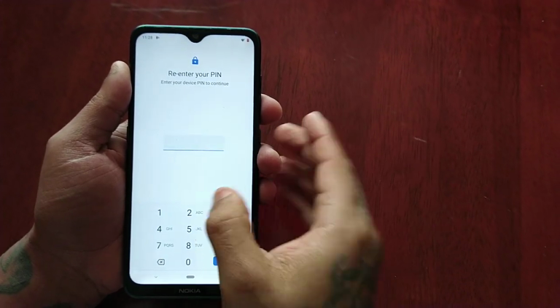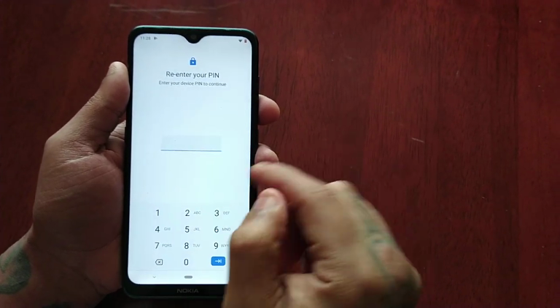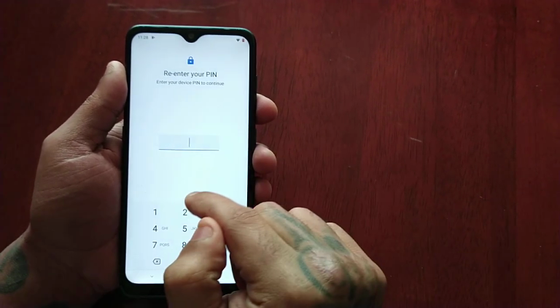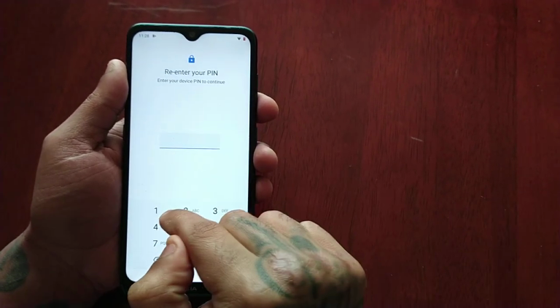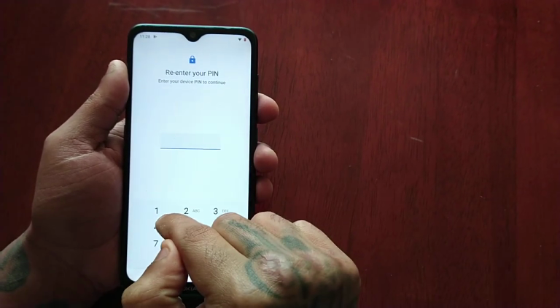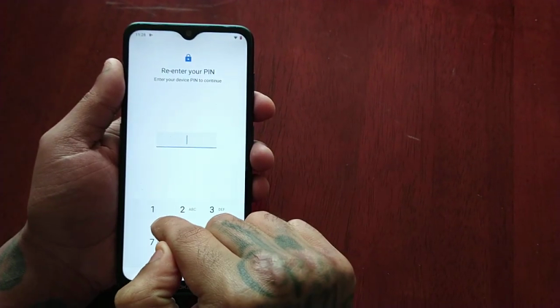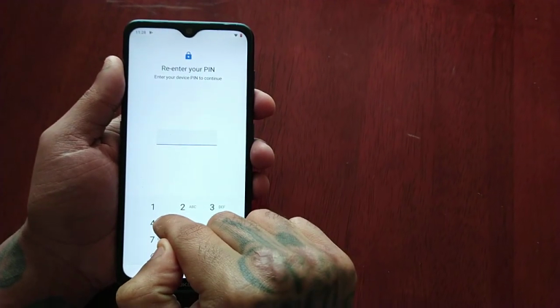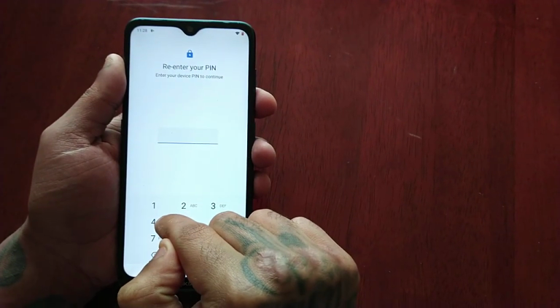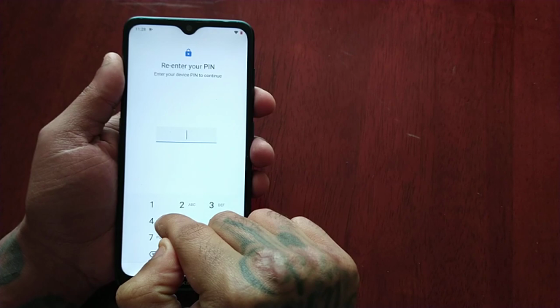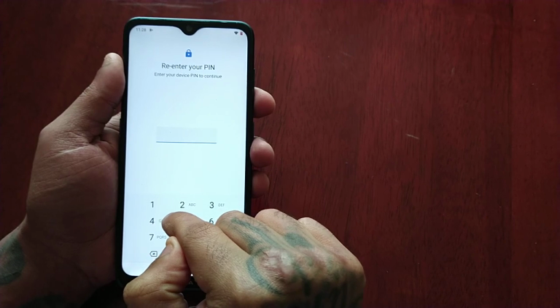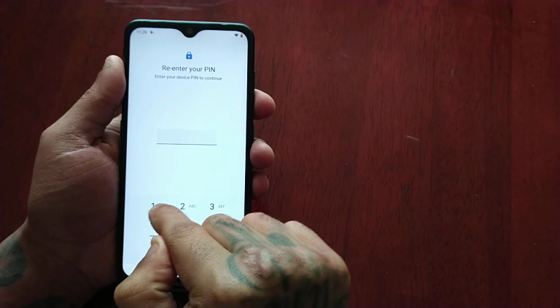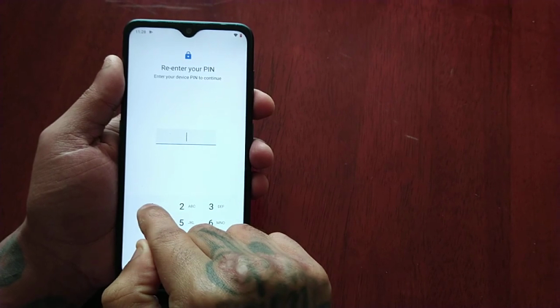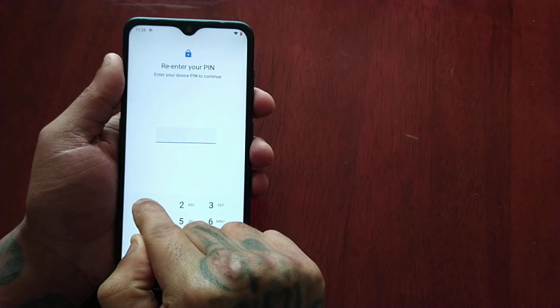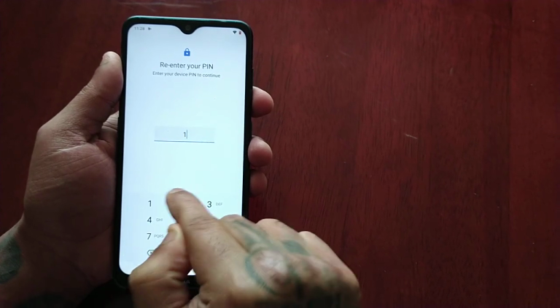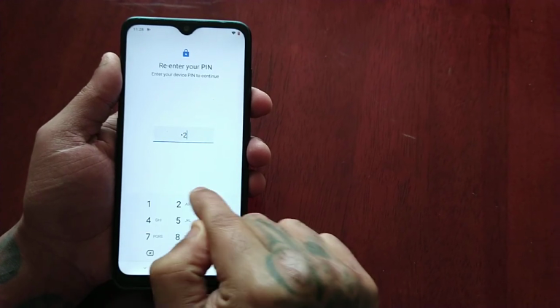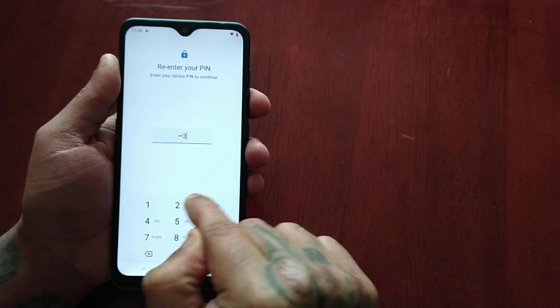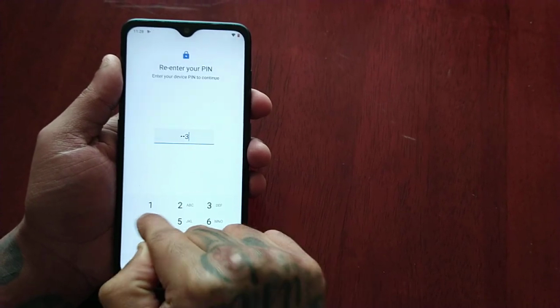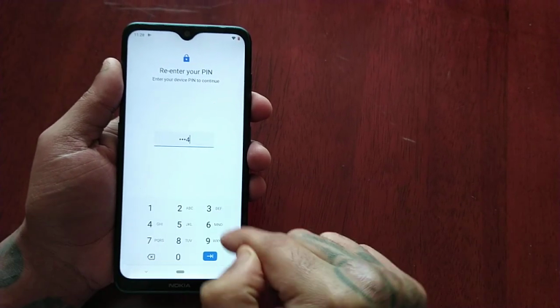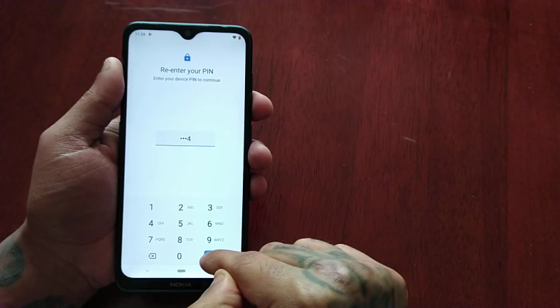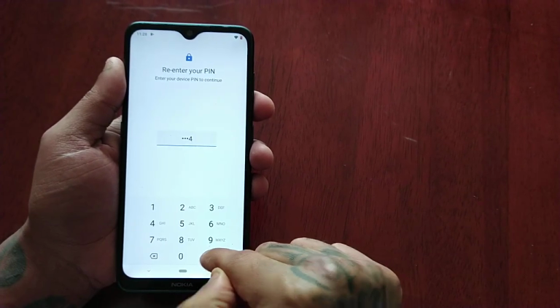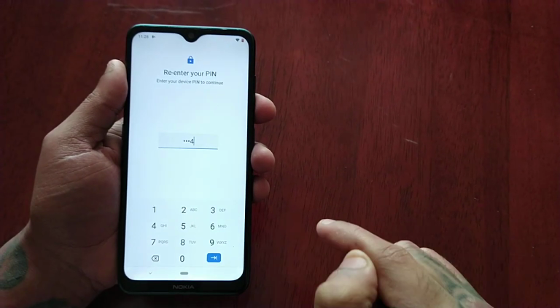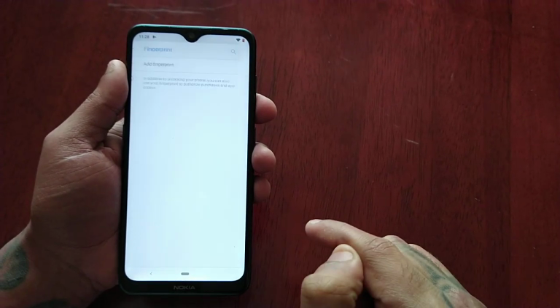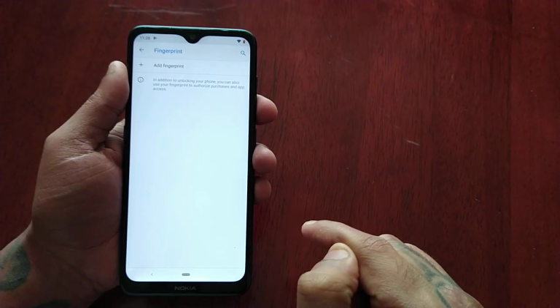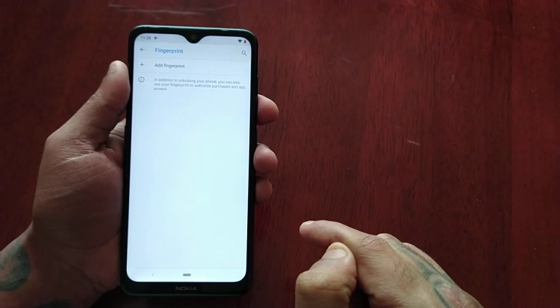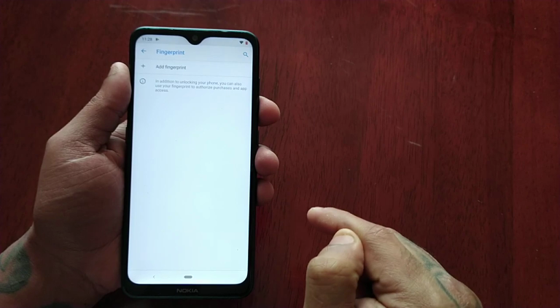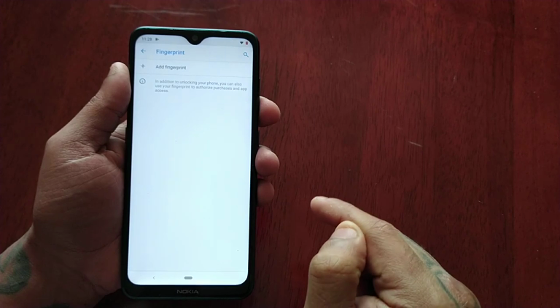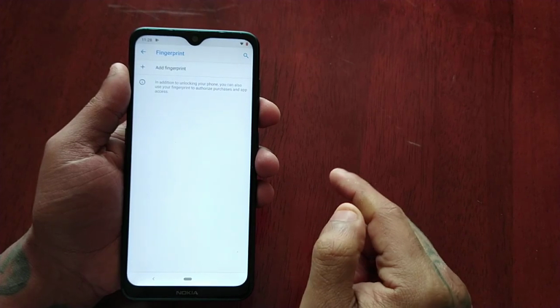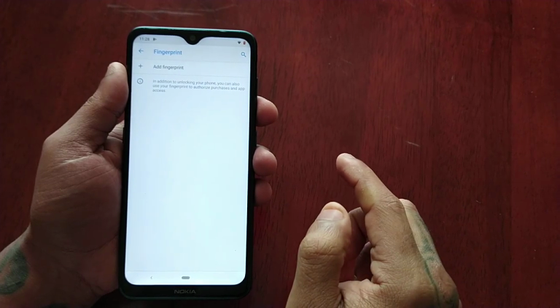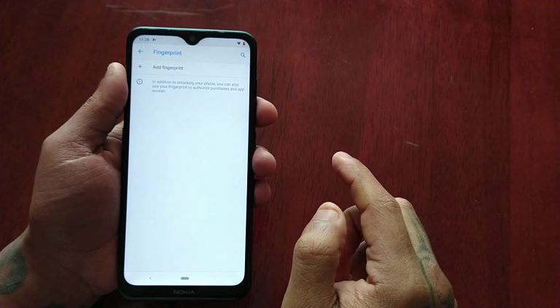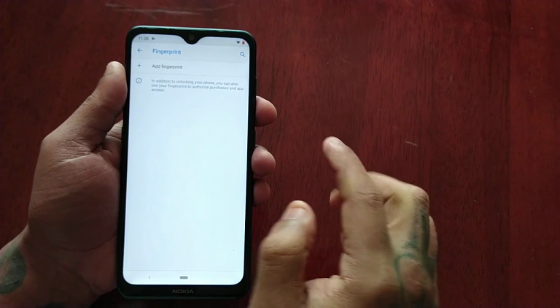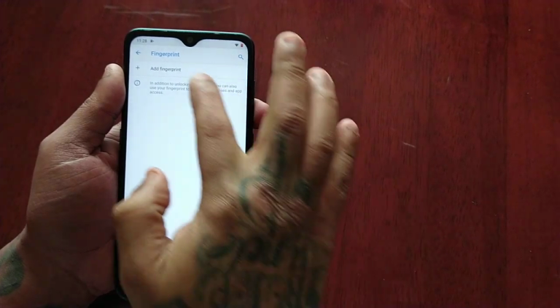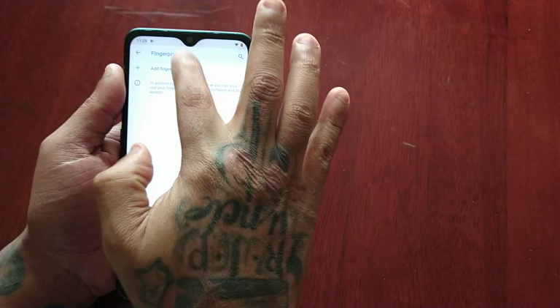Once again, enter your device PIN to continue — so 1-2-3-4. Now I need to add a fingerprint.